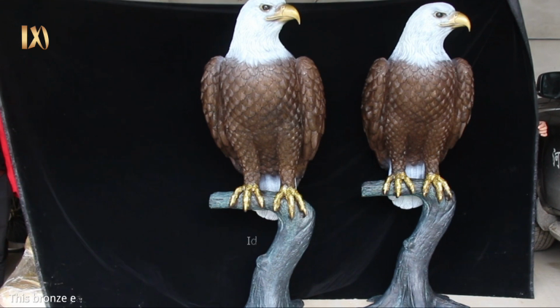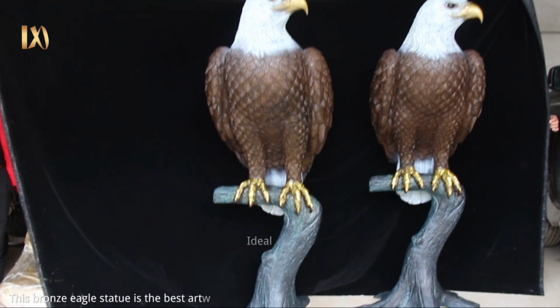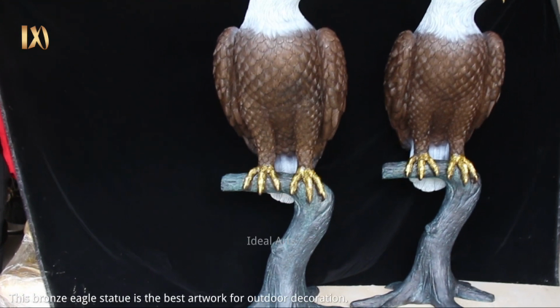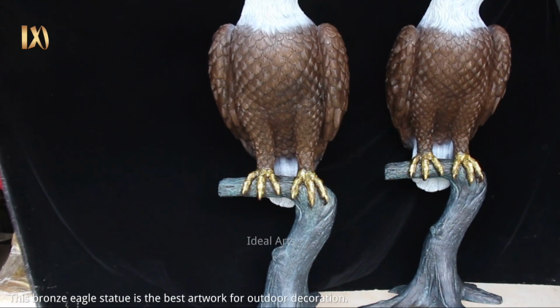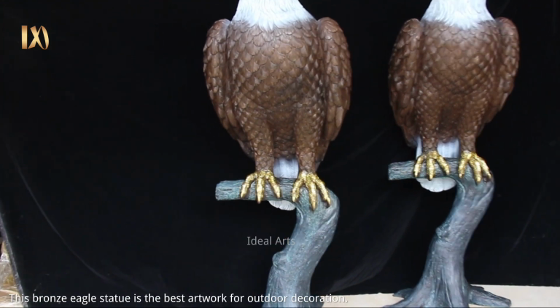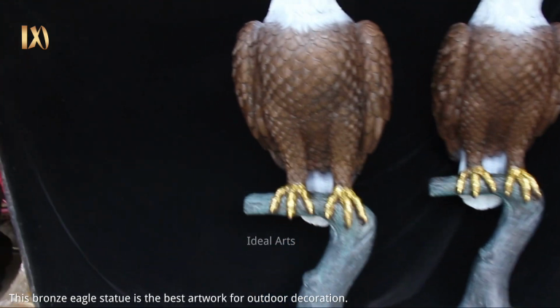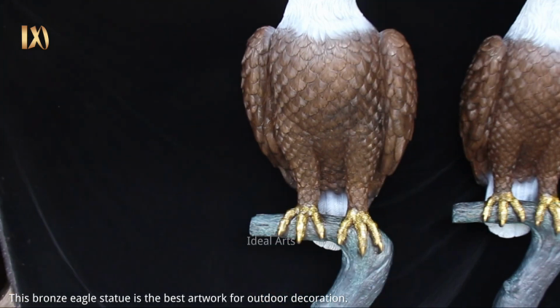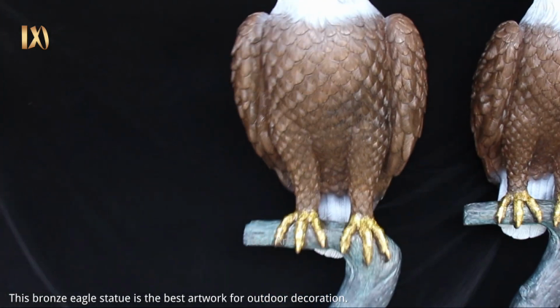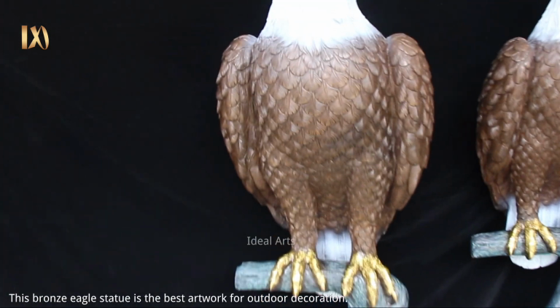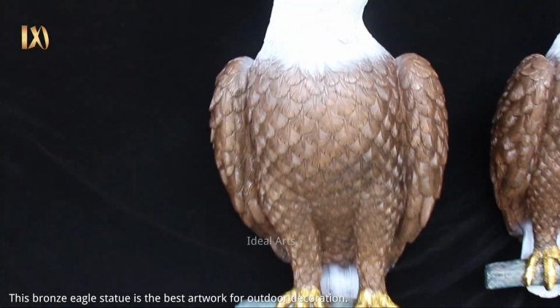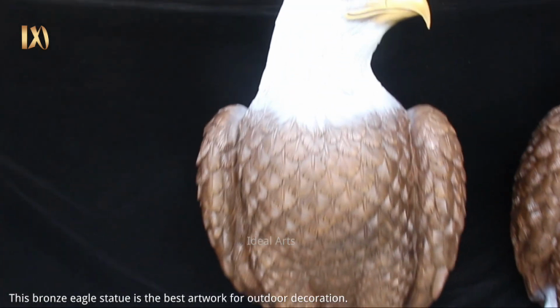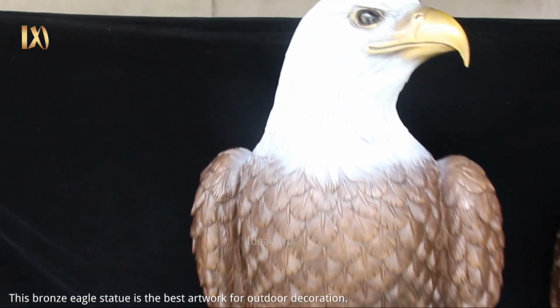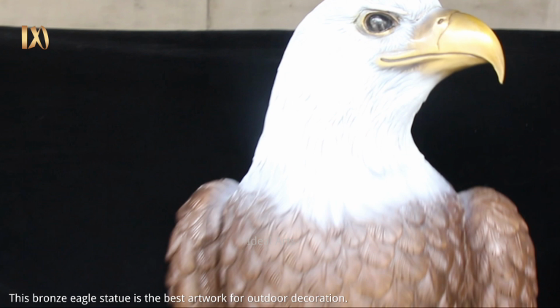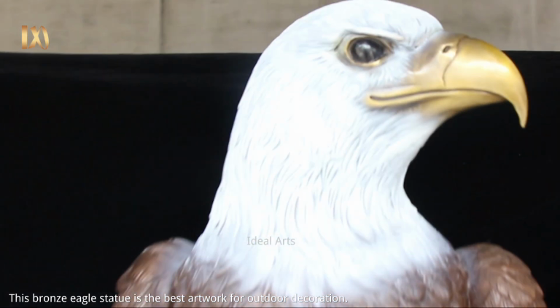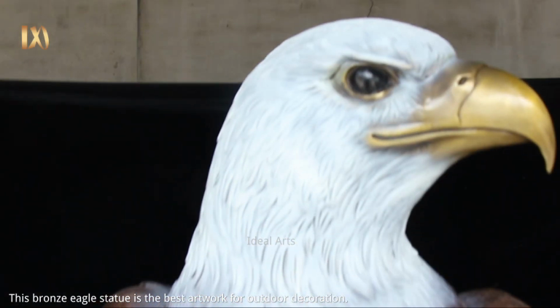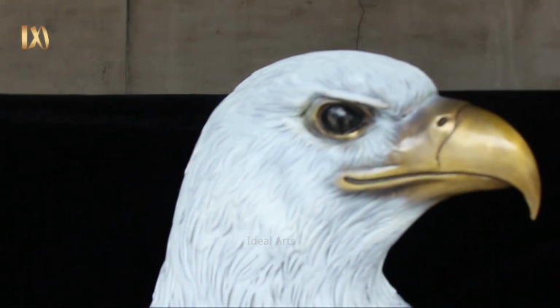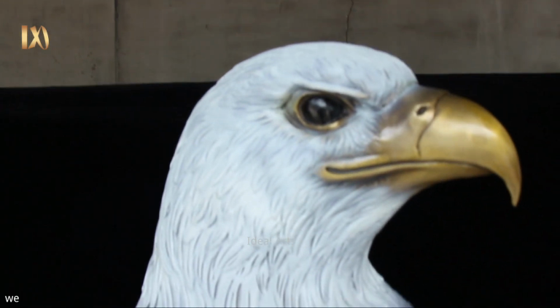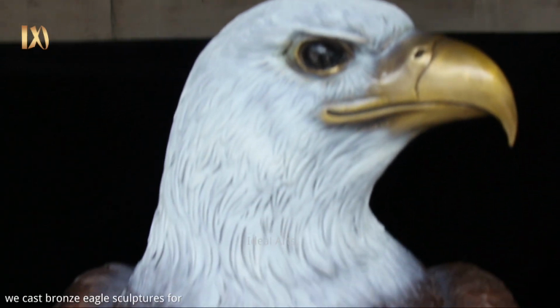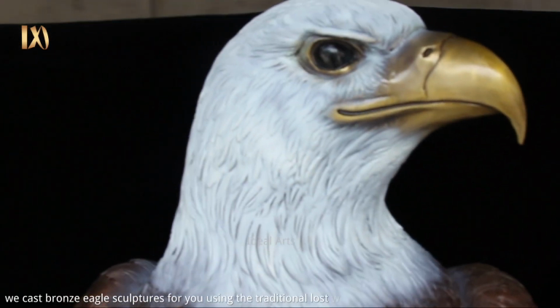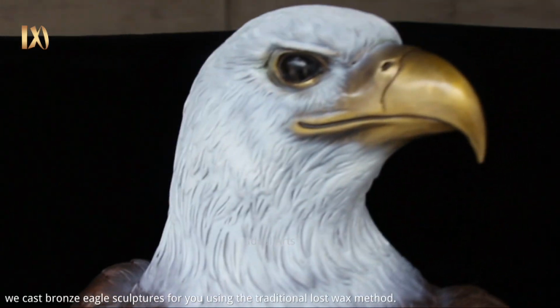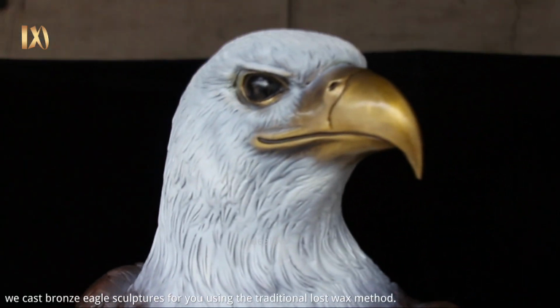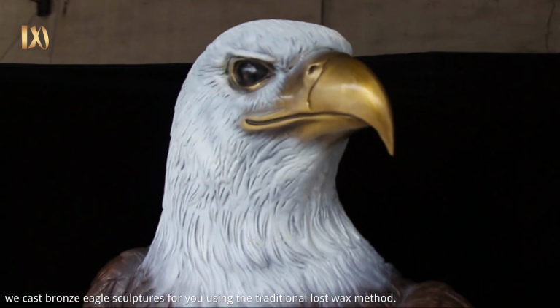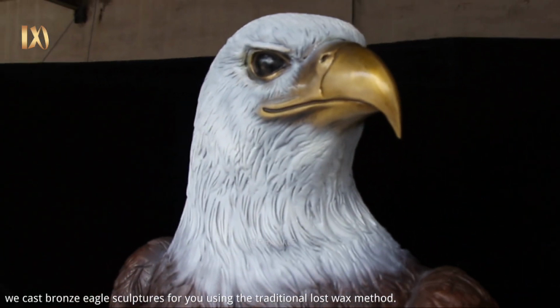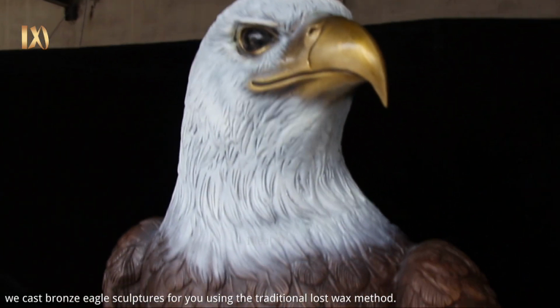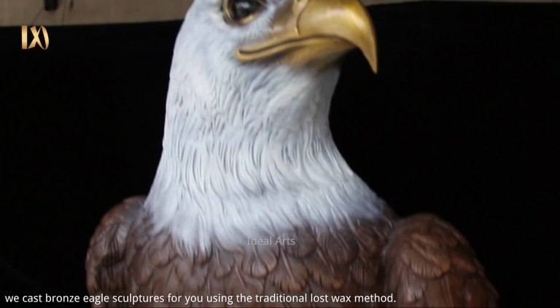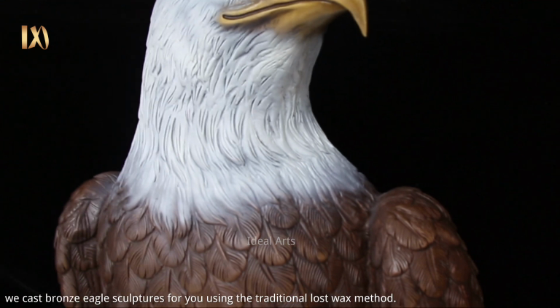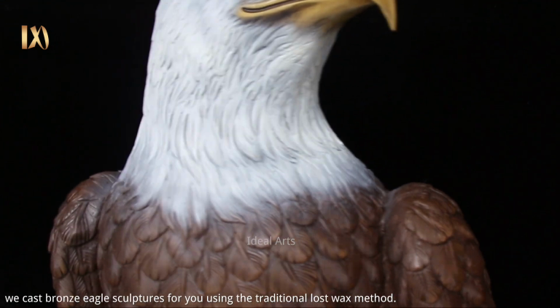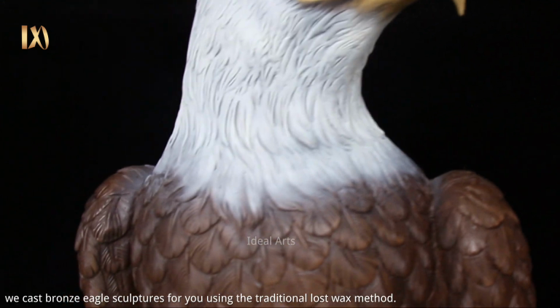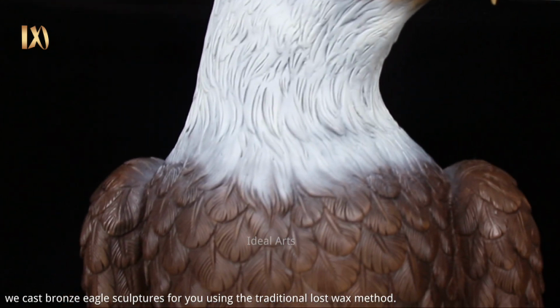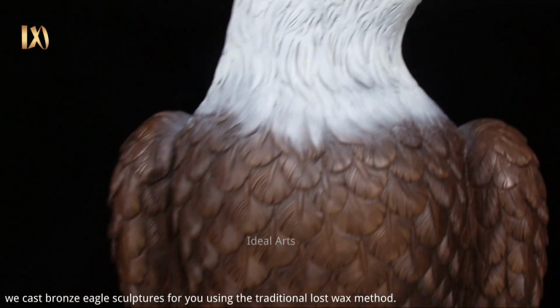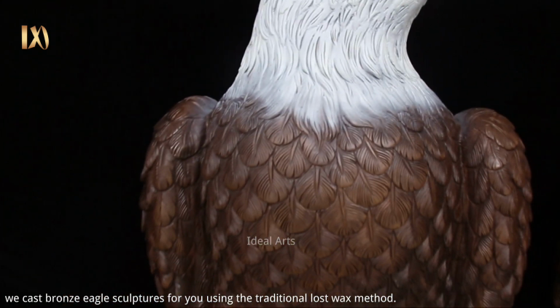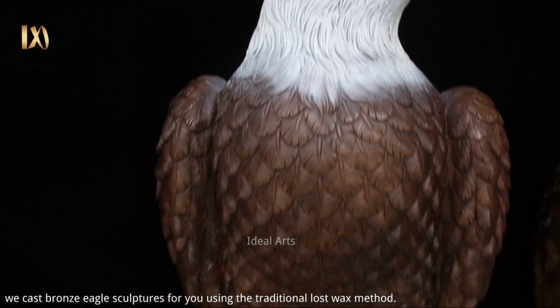This bronze eagle statue is the best artwork for outdoor decoration. We cast bronze eagle sculptures for you using the traditional lost wax method.